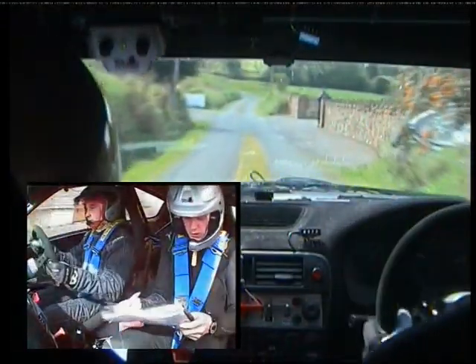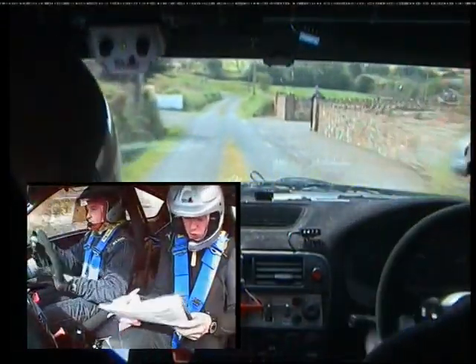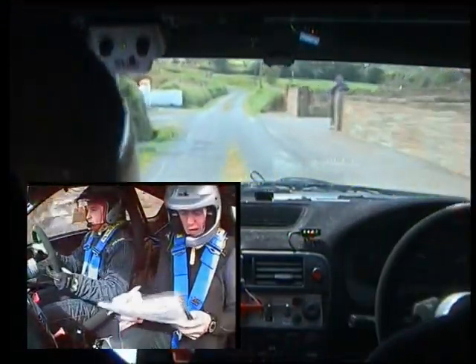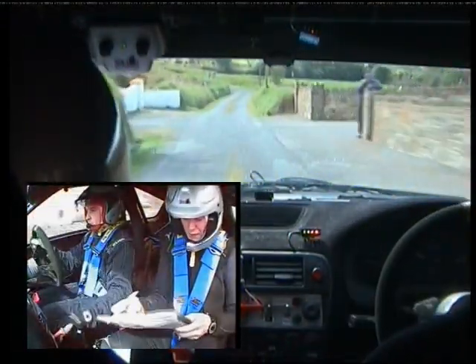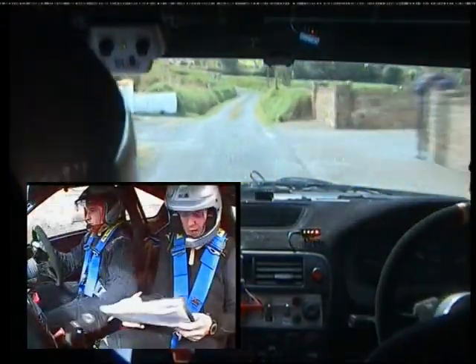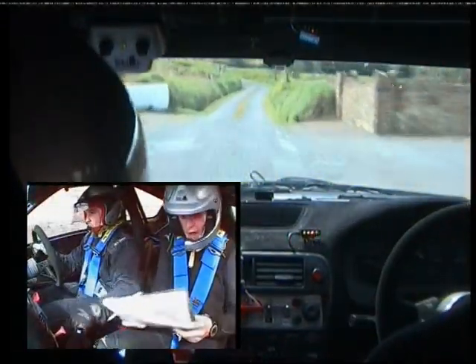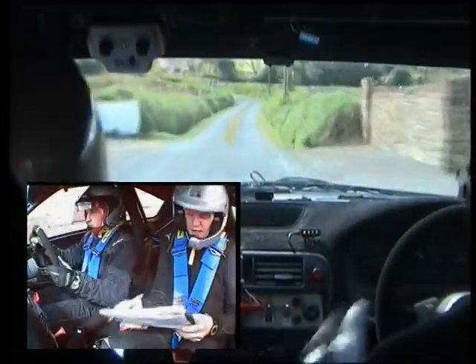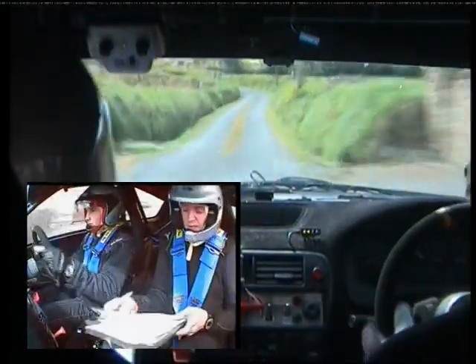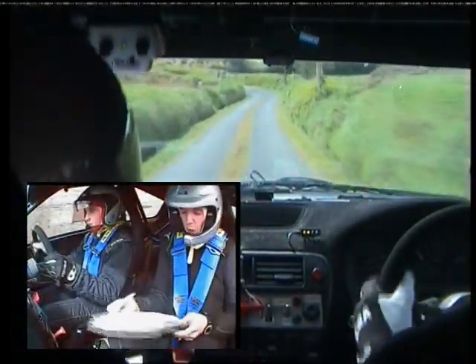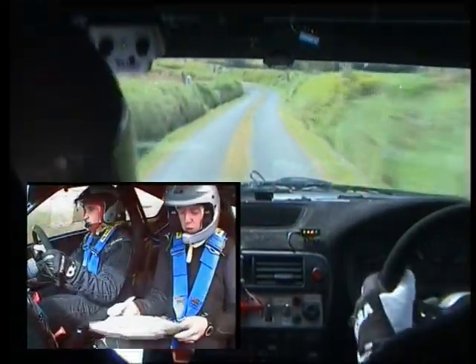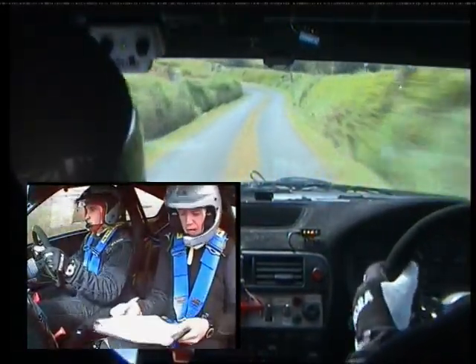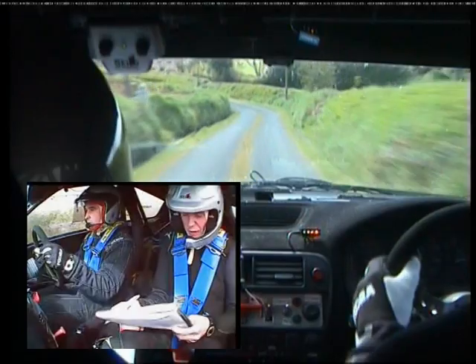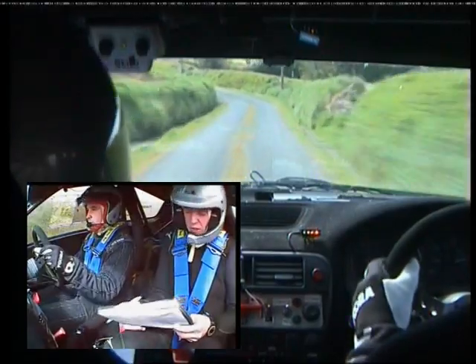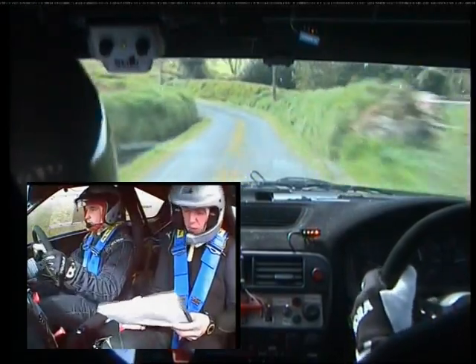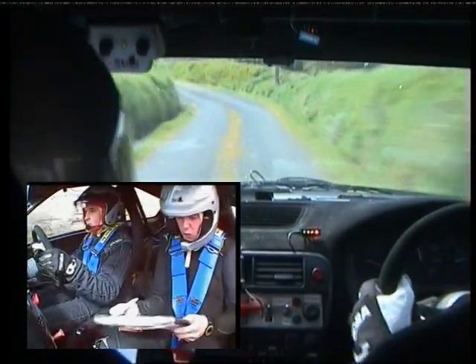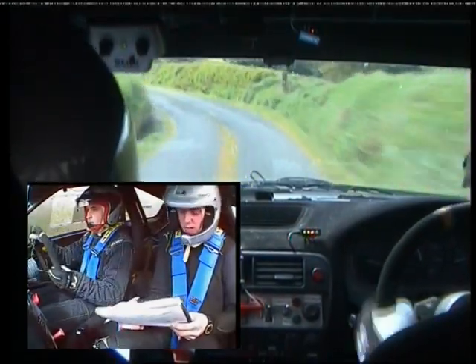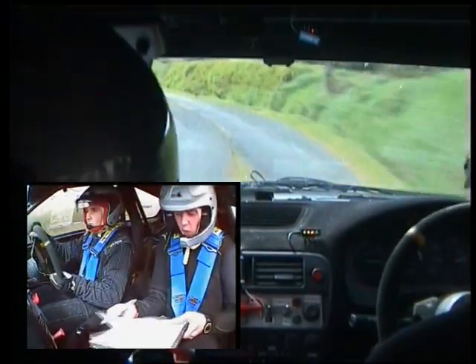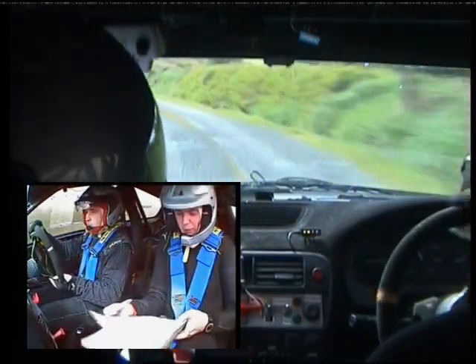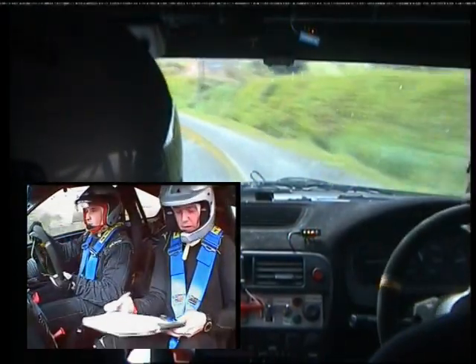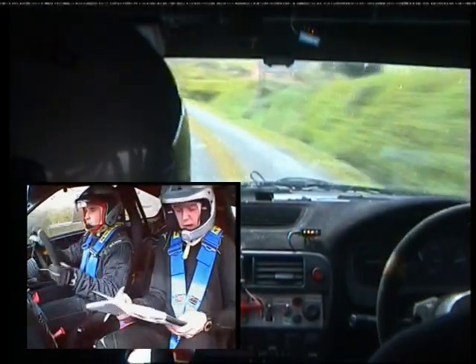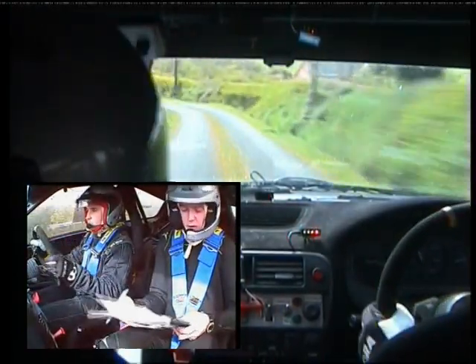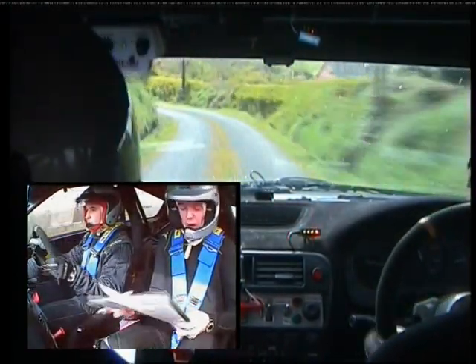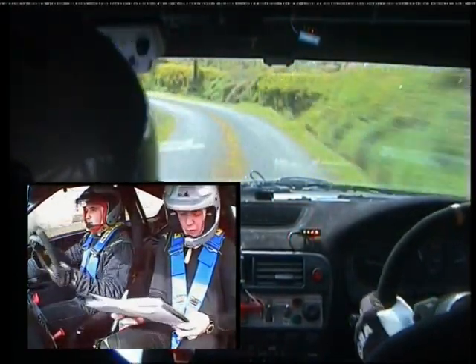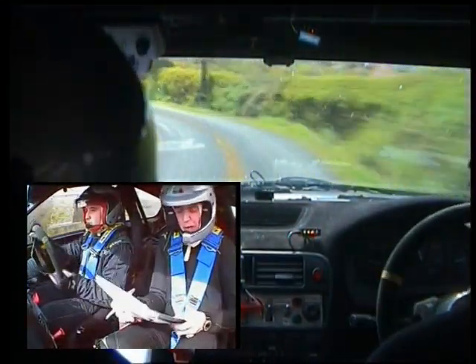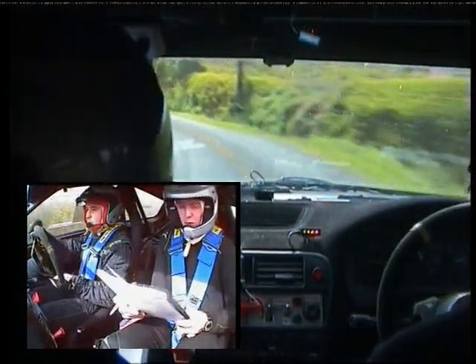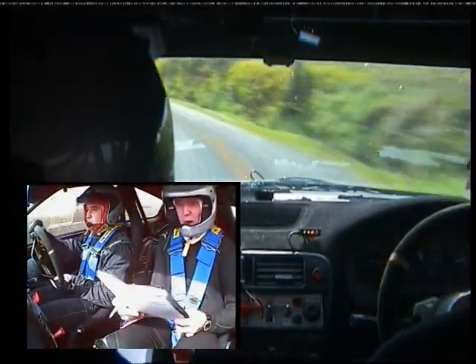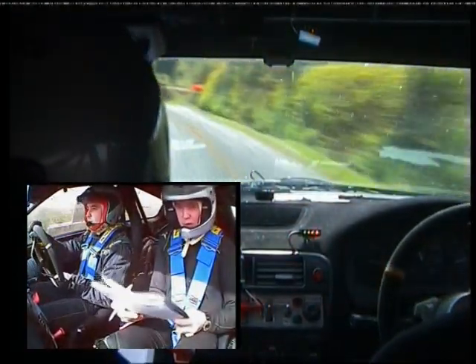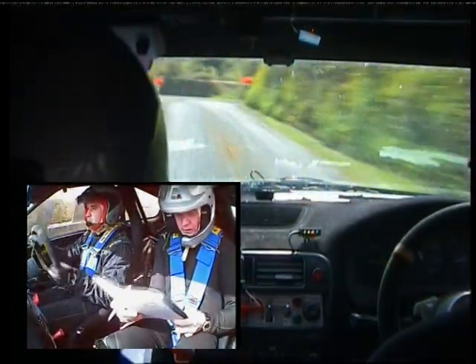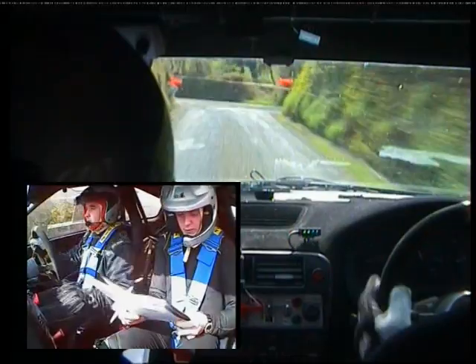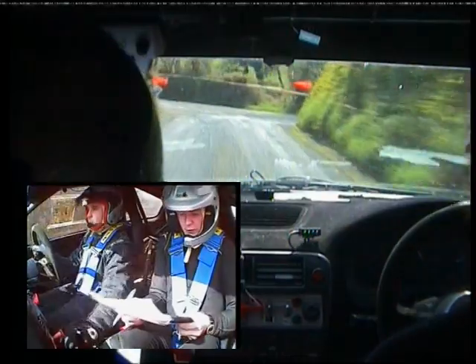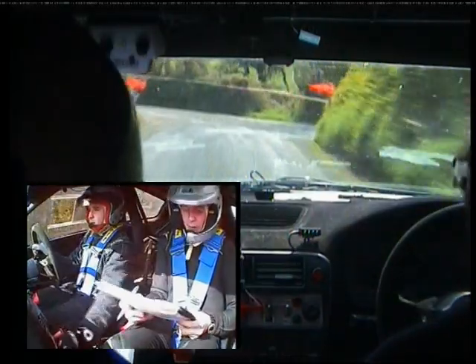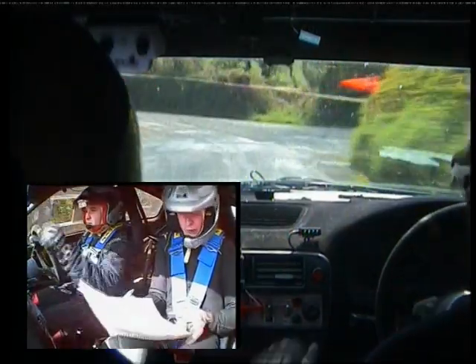Three left and slow. Three left, don't cut. Don't cut, only 40. Turn square left. Keep in over gravel. 450.